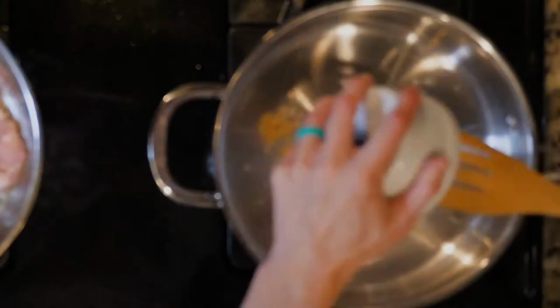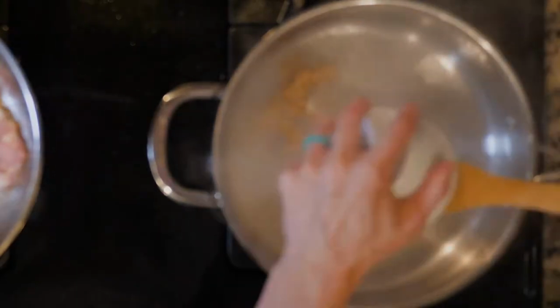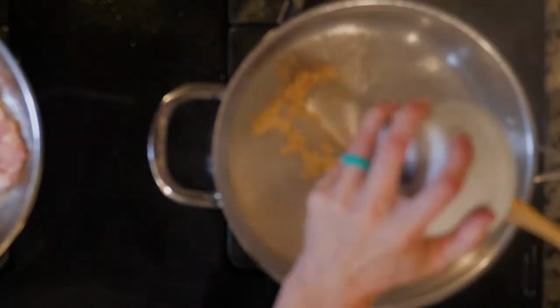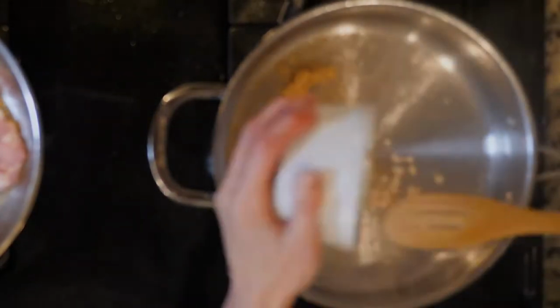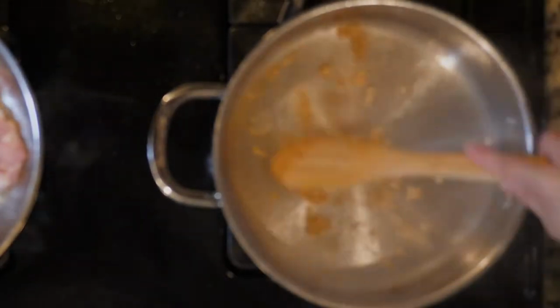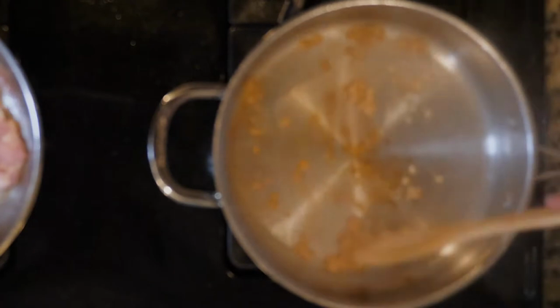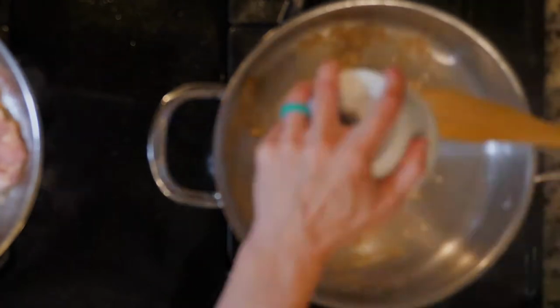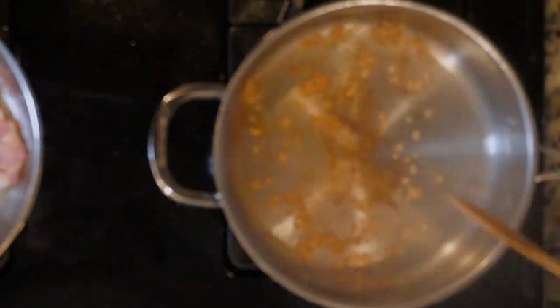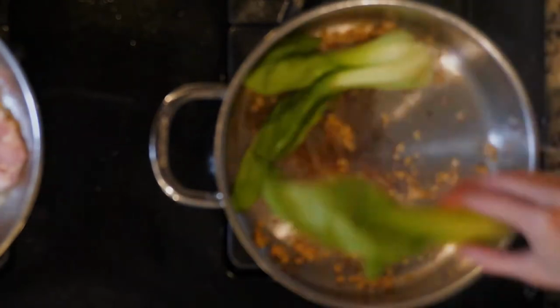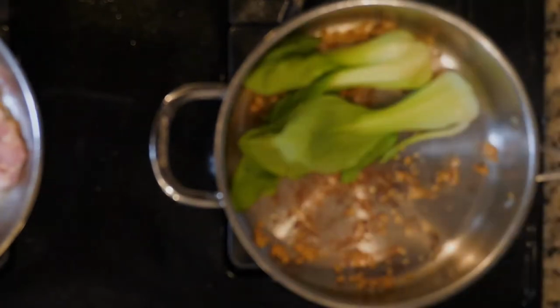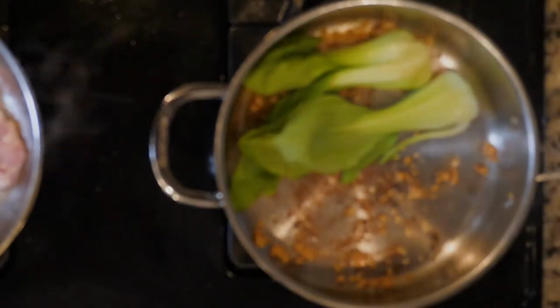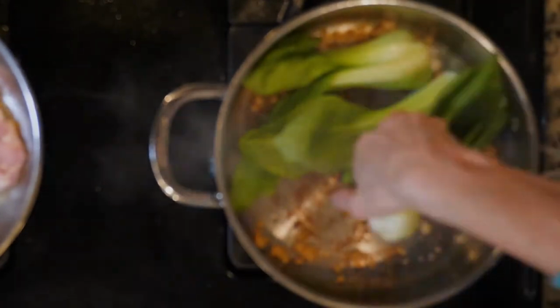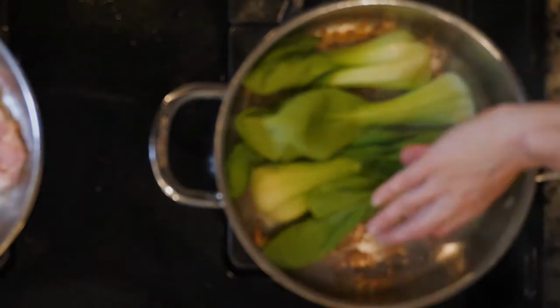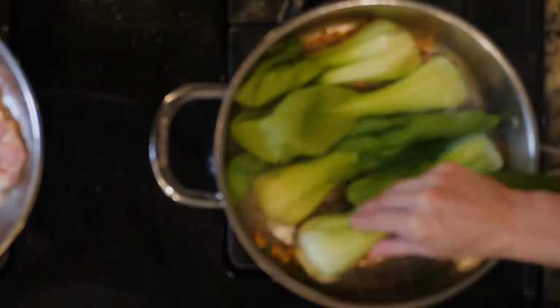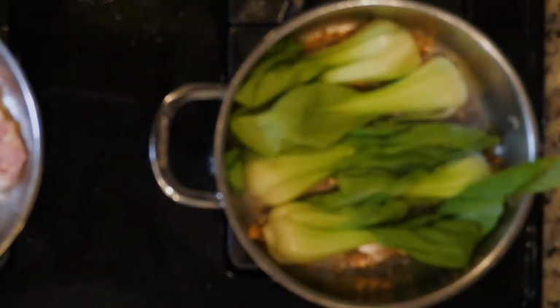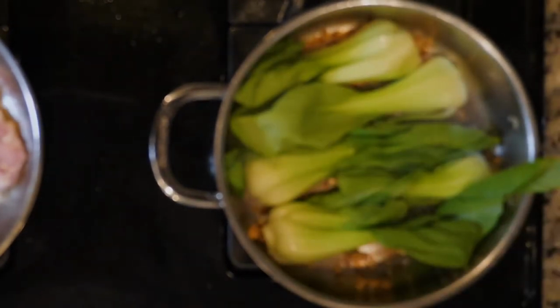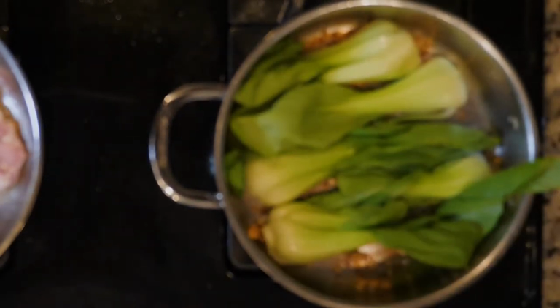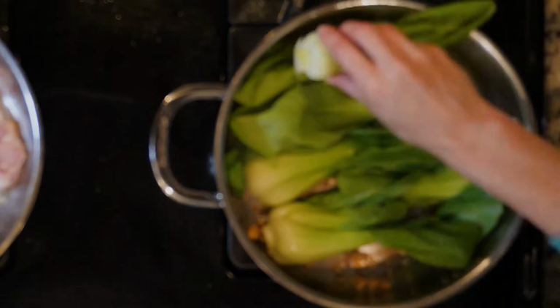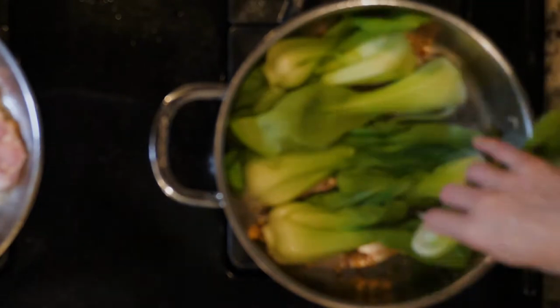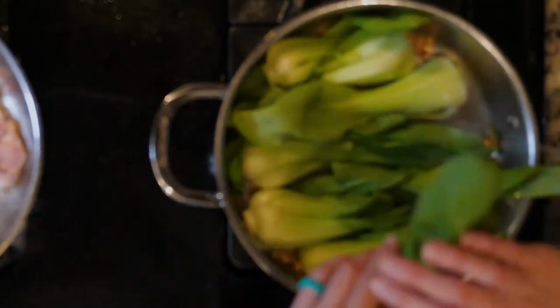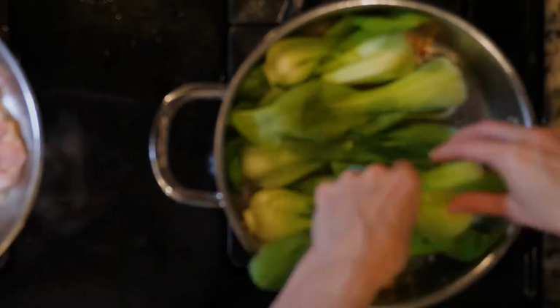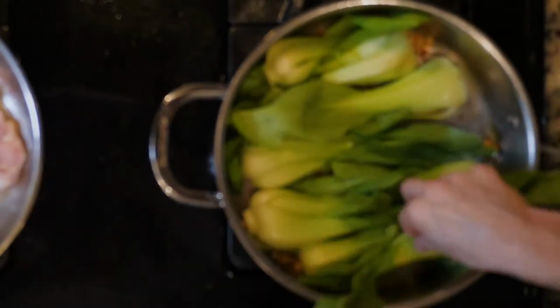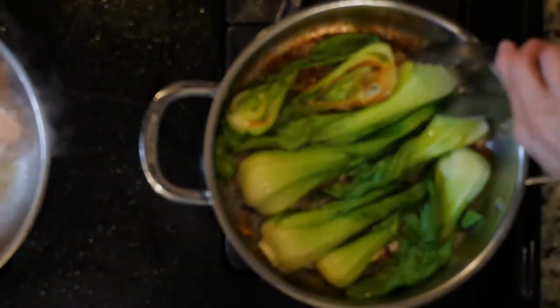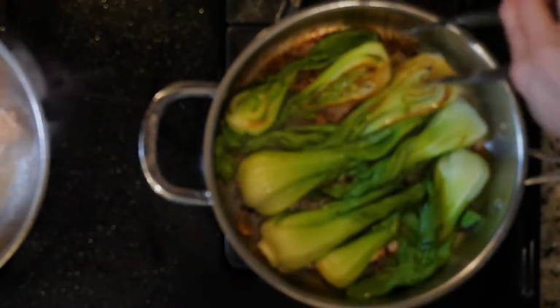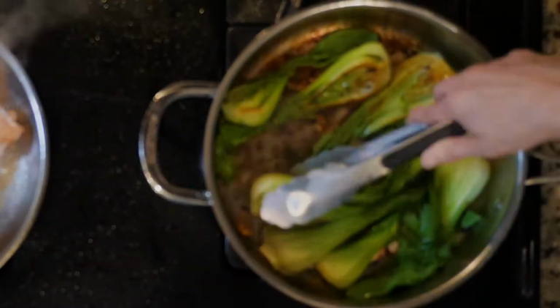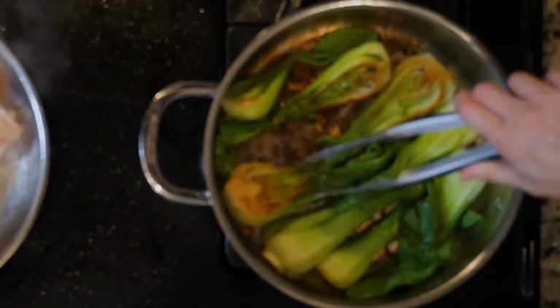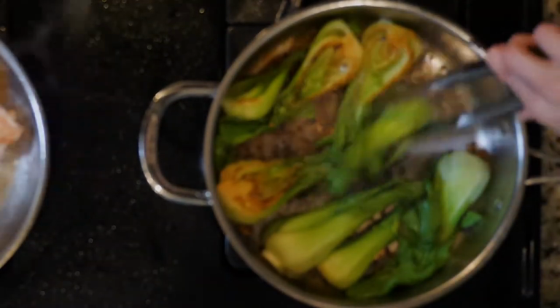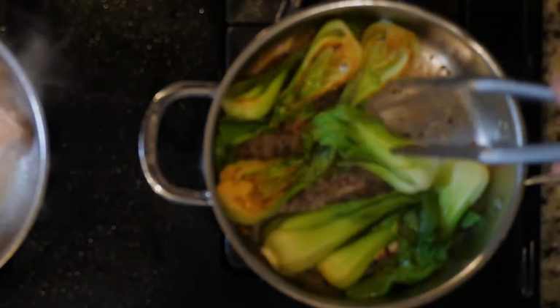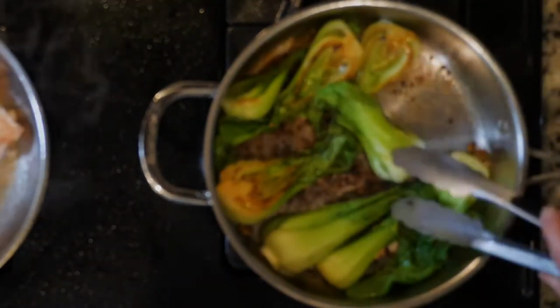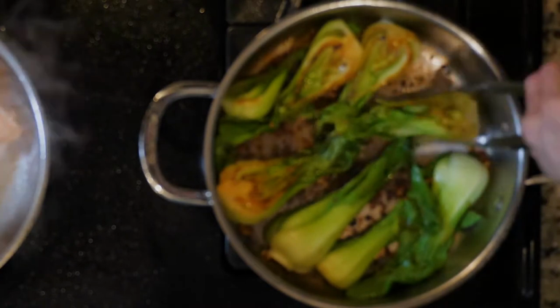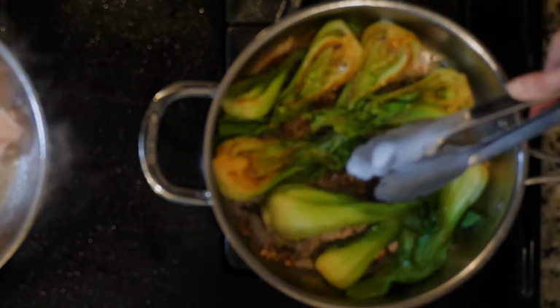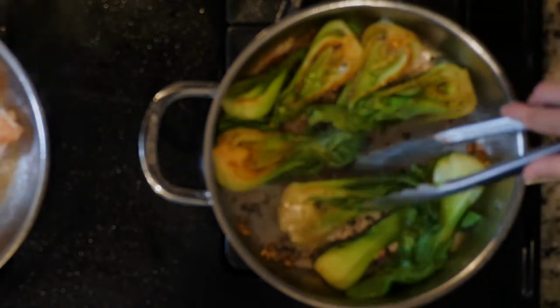Add the garlic to the other pan and cook for 2 minutes. Next, place the bok choy in the pan cut side down and sprinkle with salt. Cook the bok choy for 5 minutes, then flip and cook for another 5 minutes. Once cooked, turn off the heat.